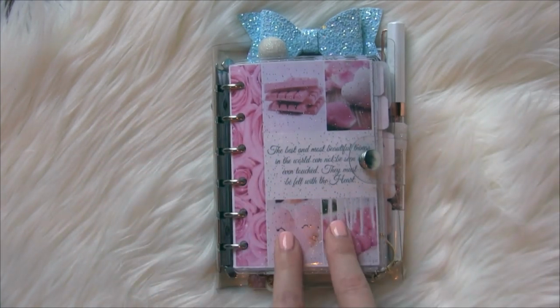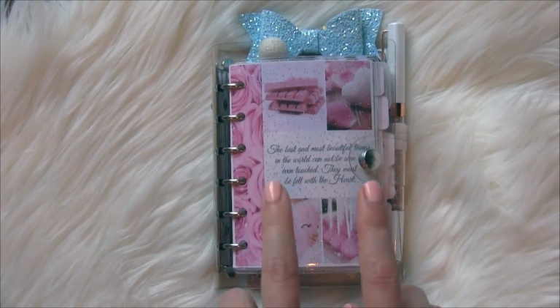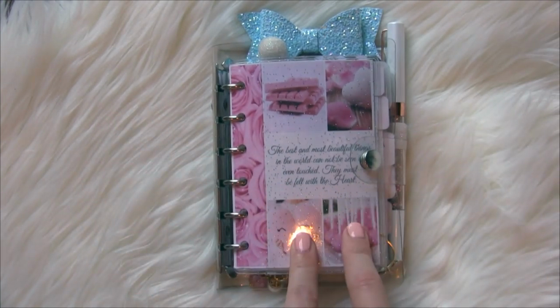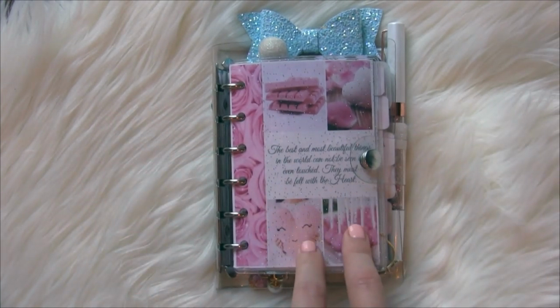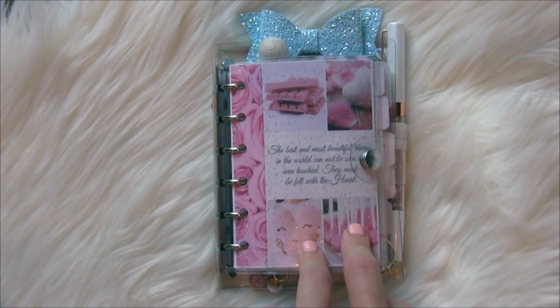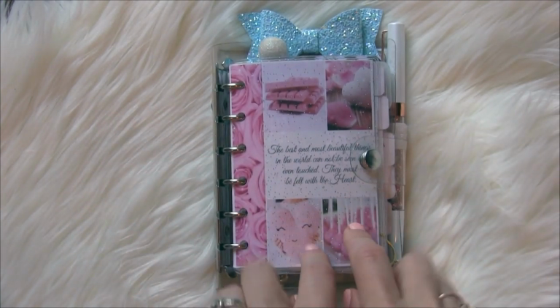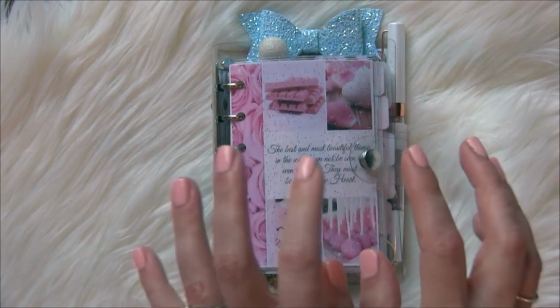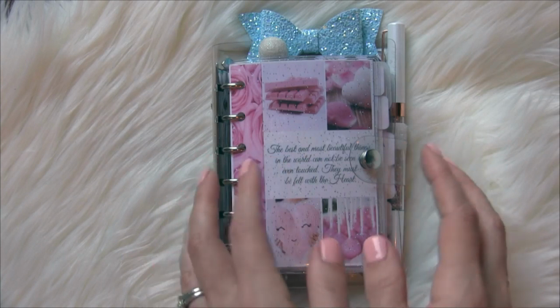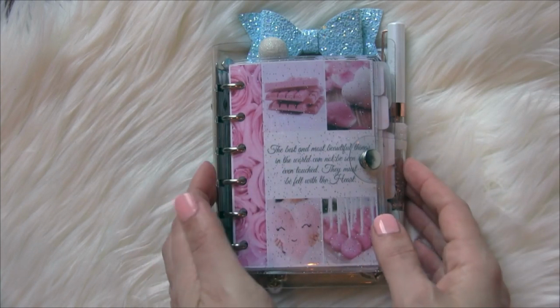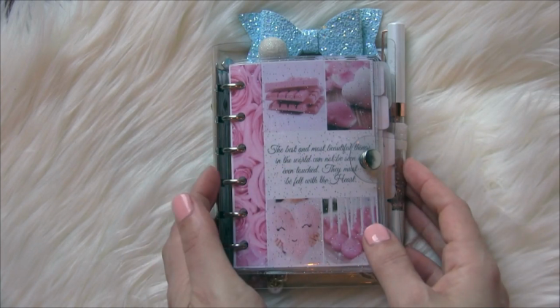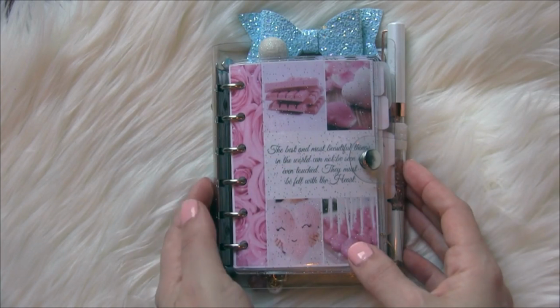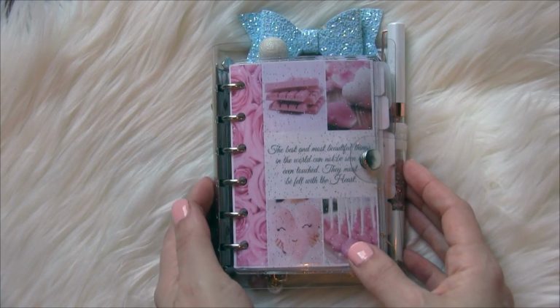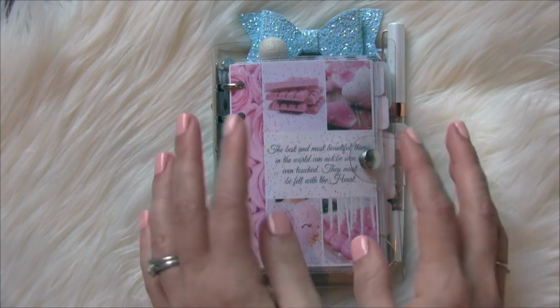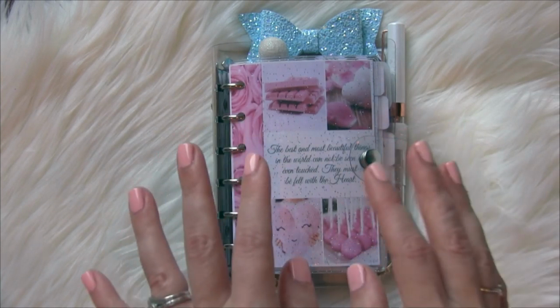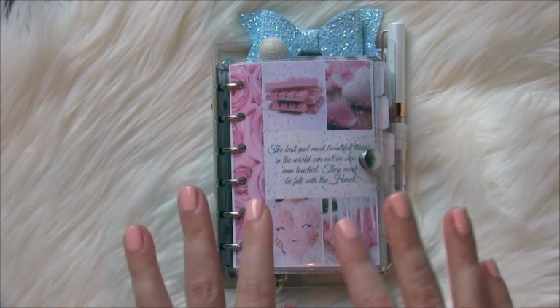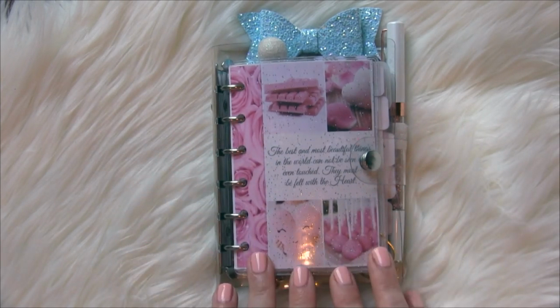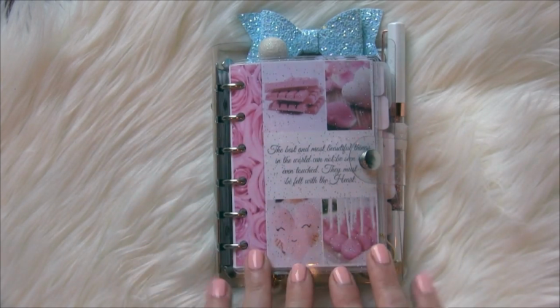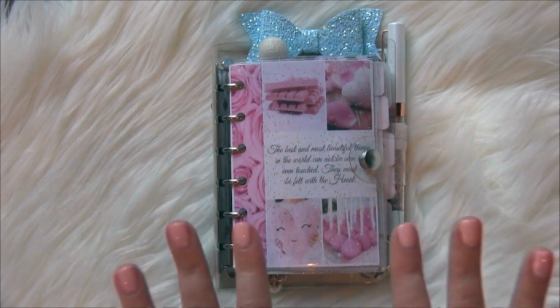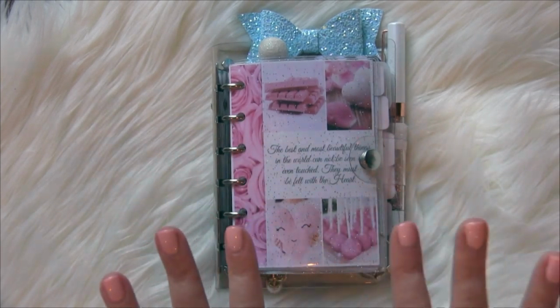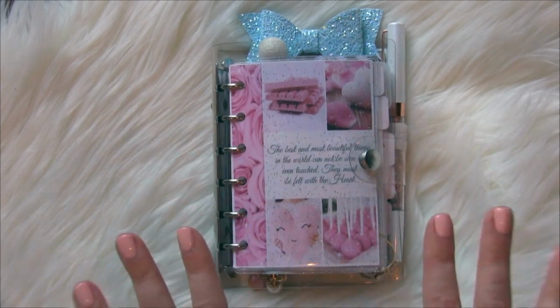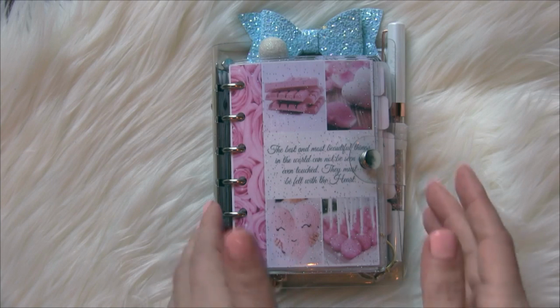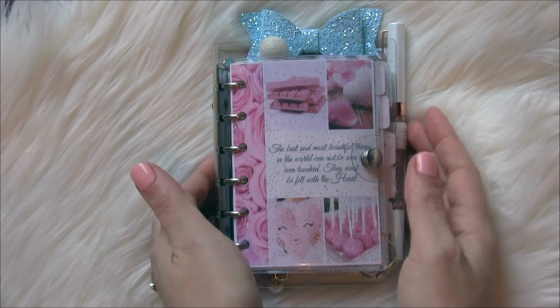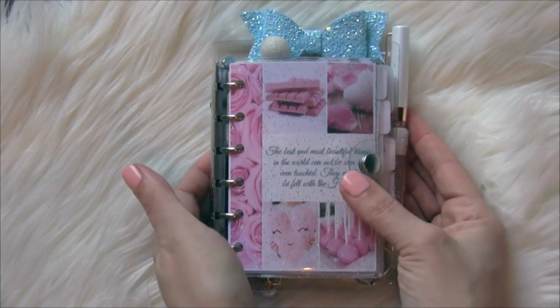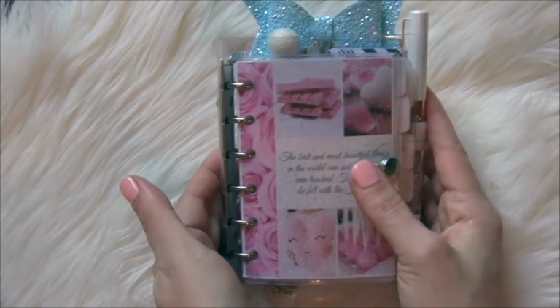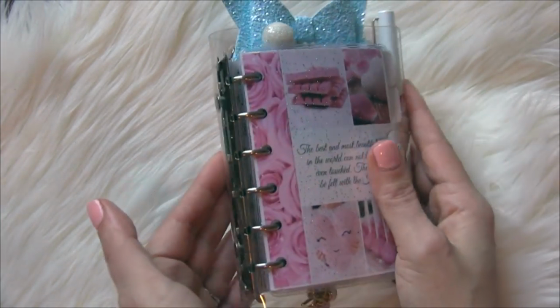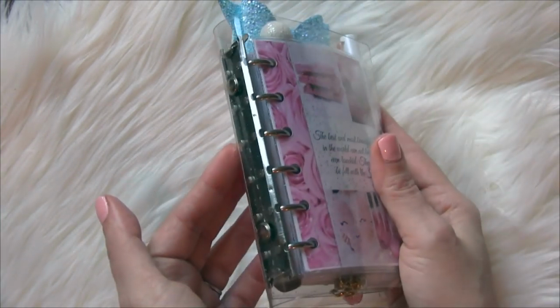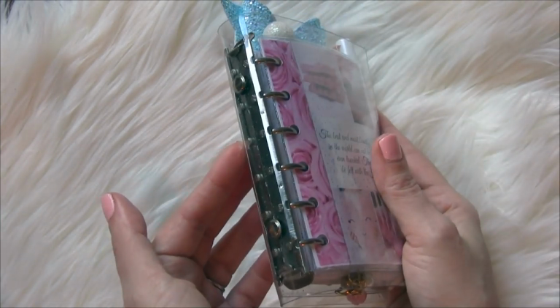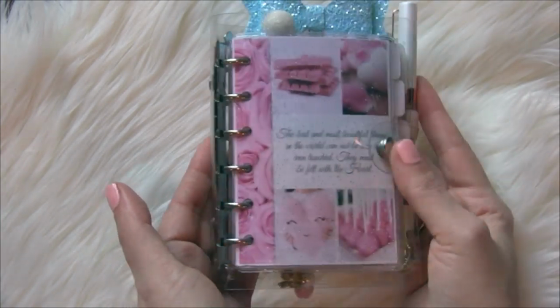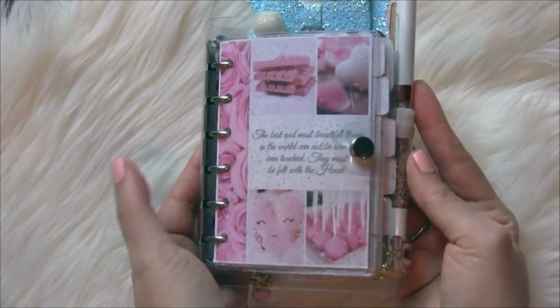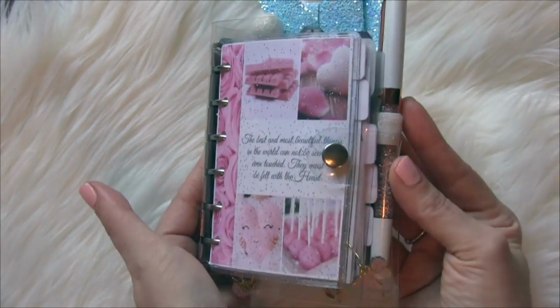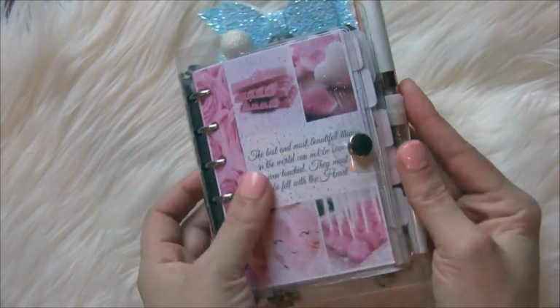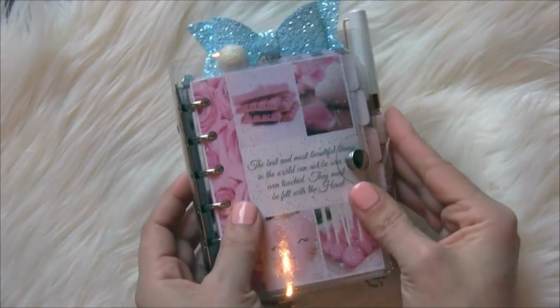If you're not sure whether you want to be in a planner or even a pocket planner, this is a great inexpensive way to test it out and see if you like the size. It was only $8, so it's super affordable and I really love it.